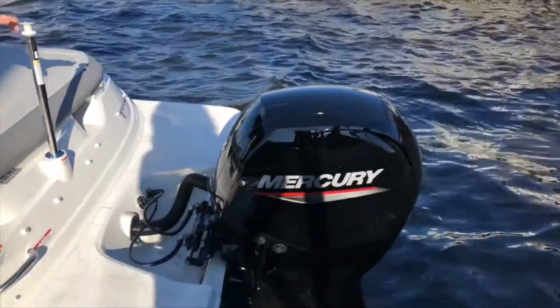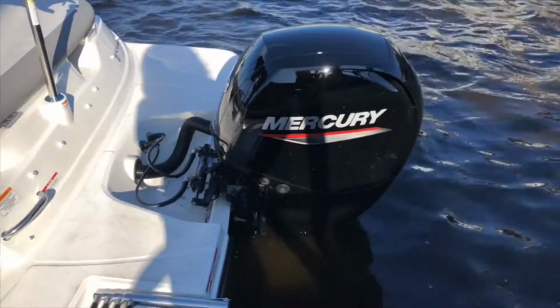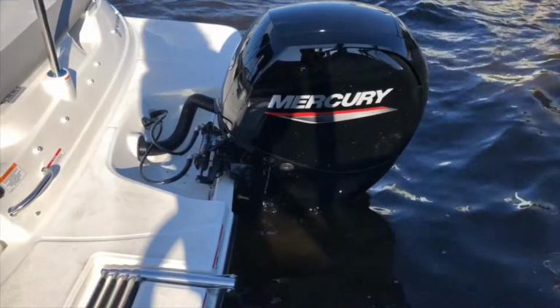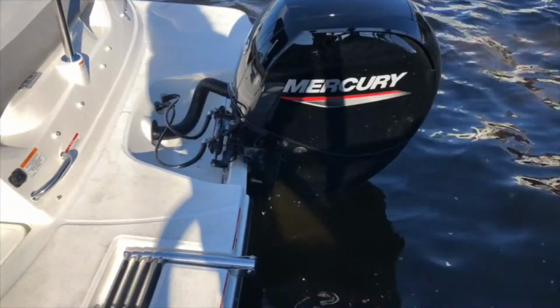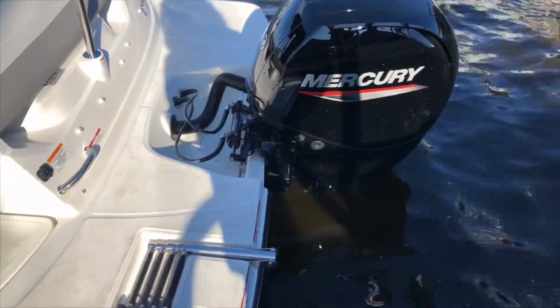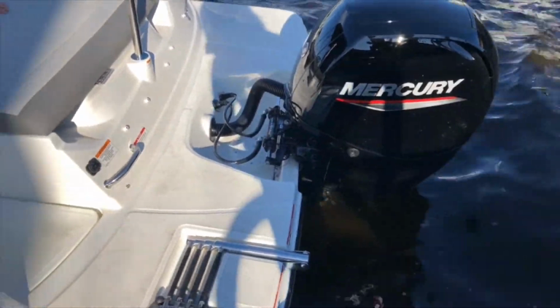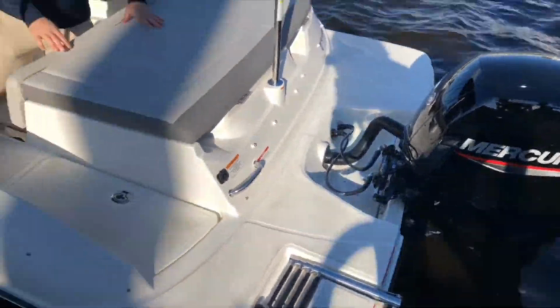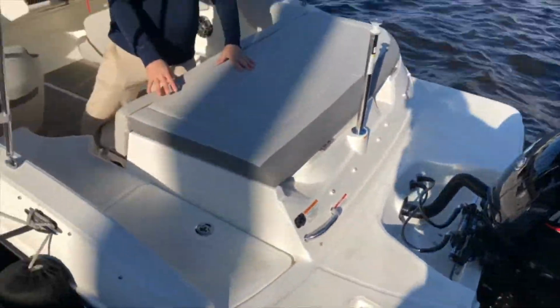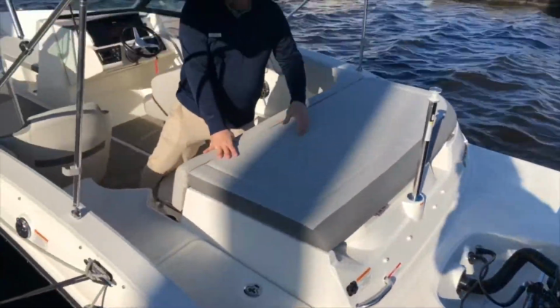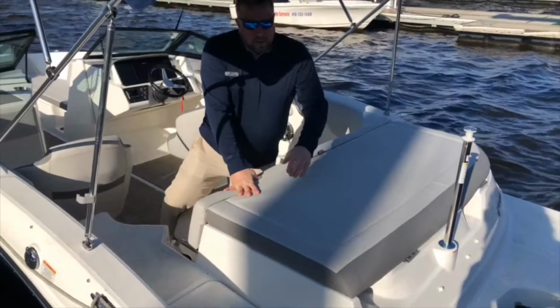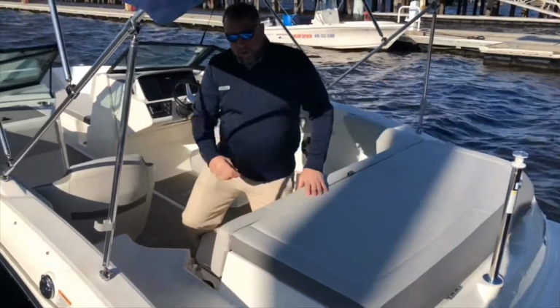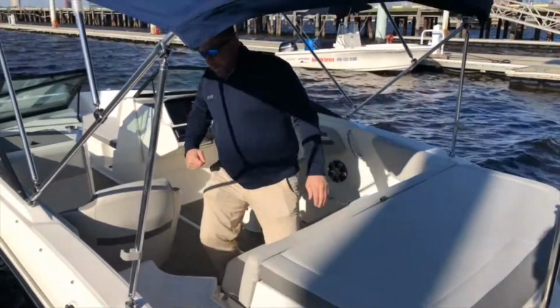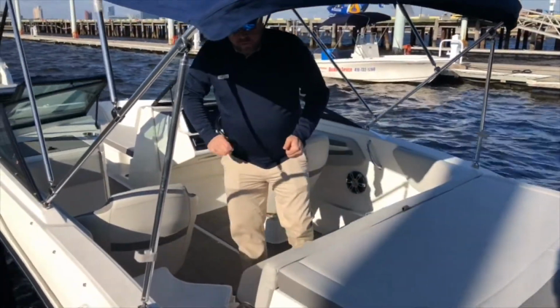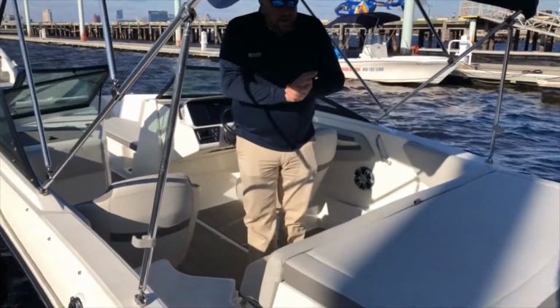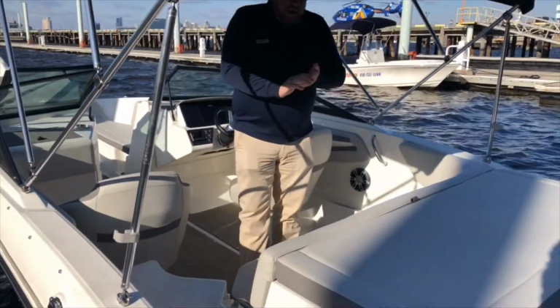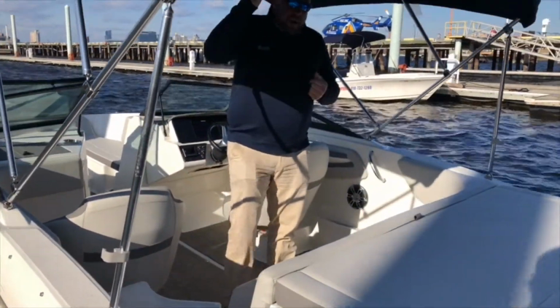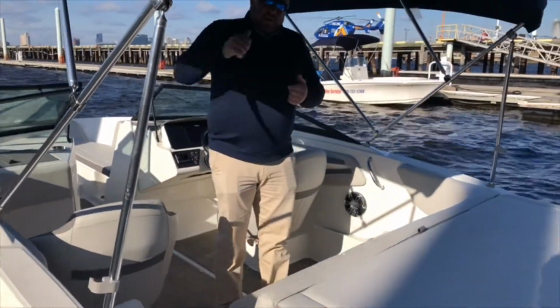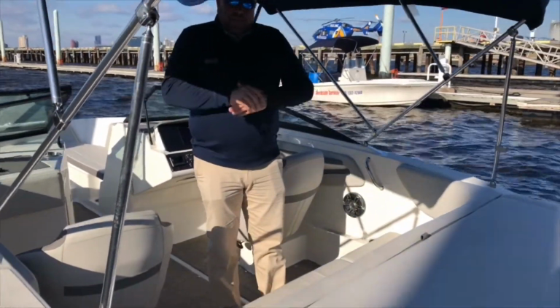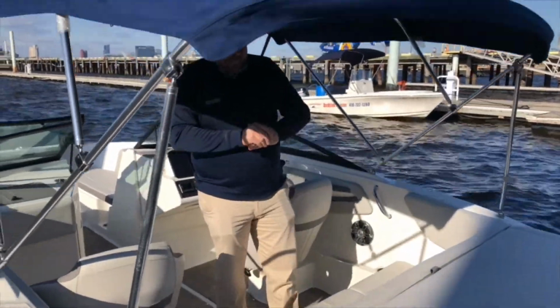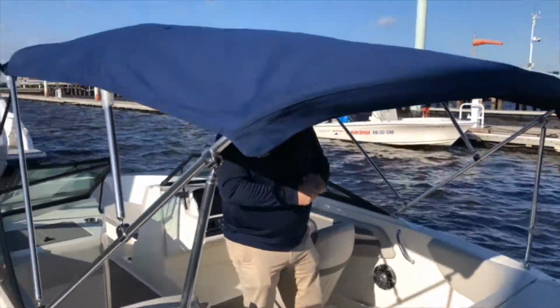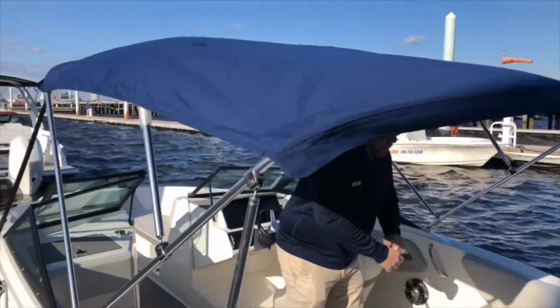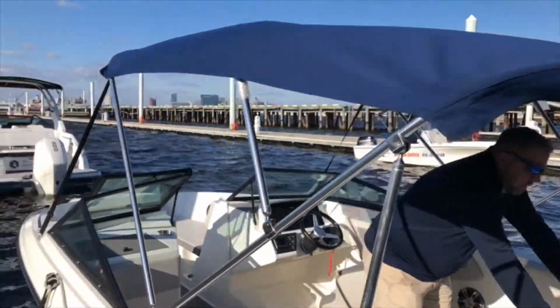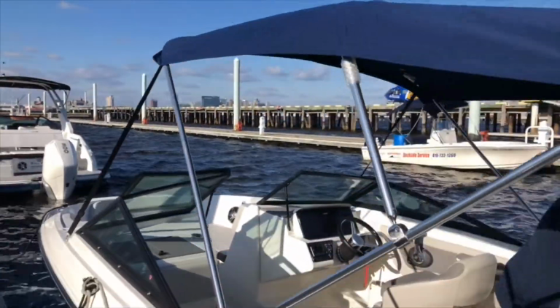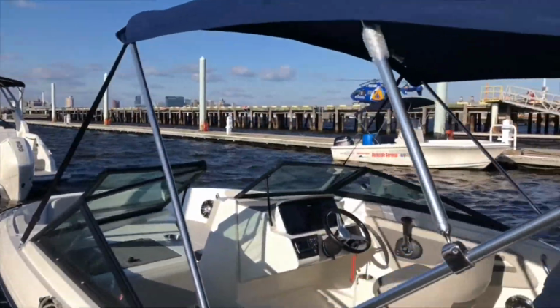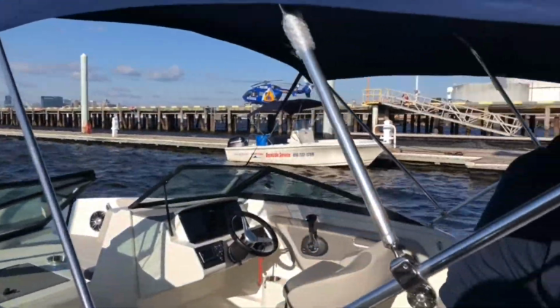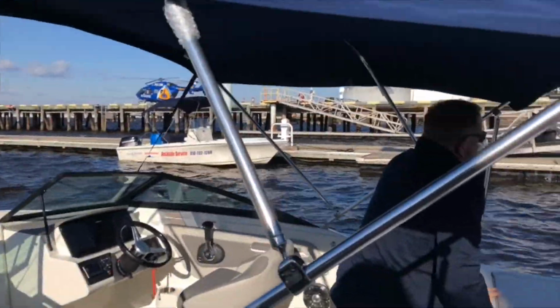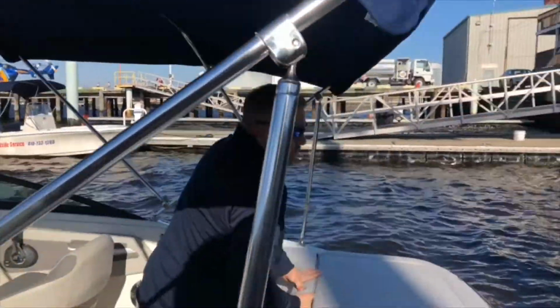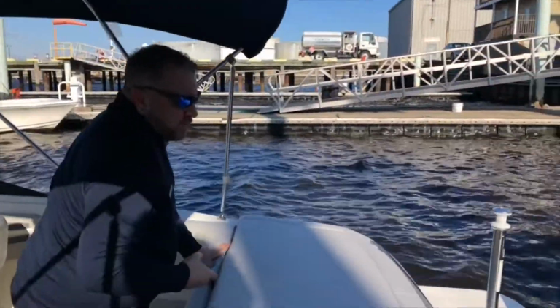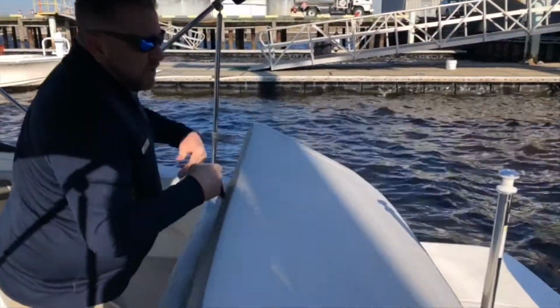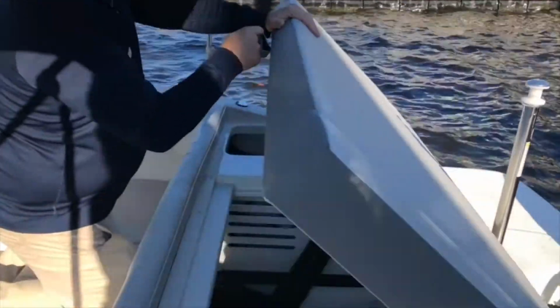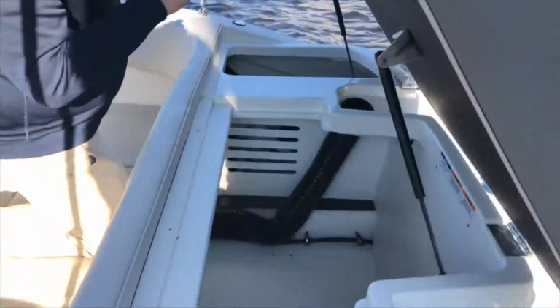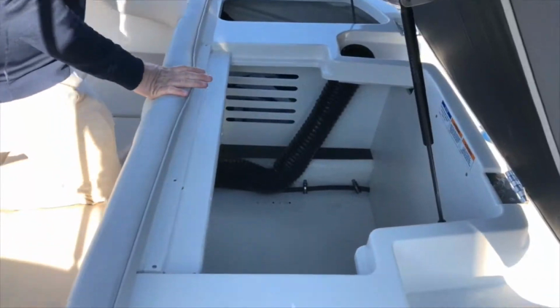You'll also notice here you have a ski pylon to give you the ability to do all your water sports. You do have a nice fold-out swim ladder. You'll notice above me we do have a bimini top to protect you from the sun. In here you have a large amount of storage as well as the top portion being a sand pad.